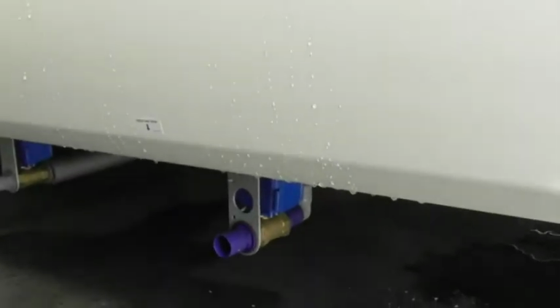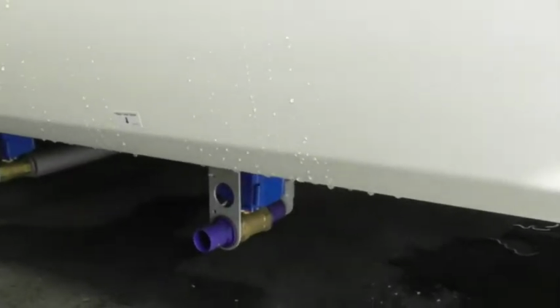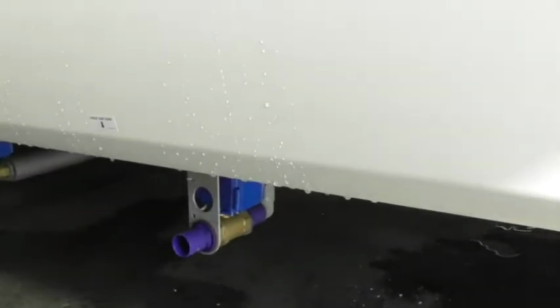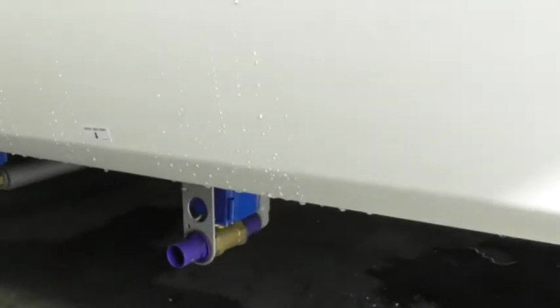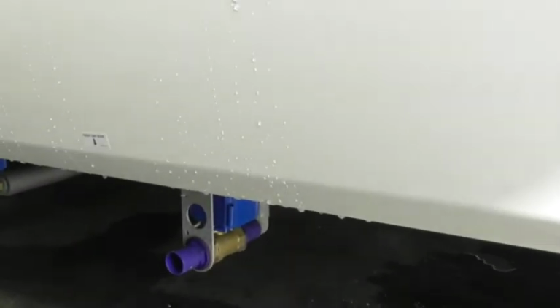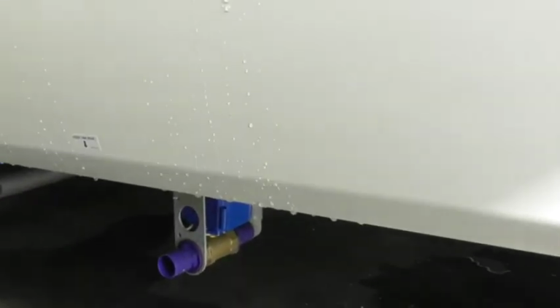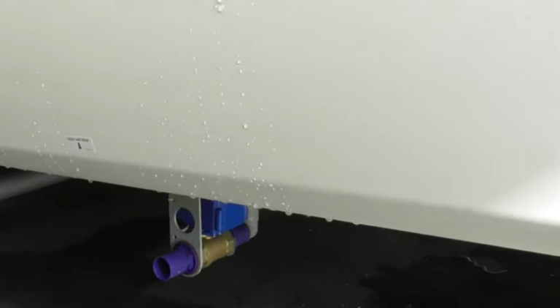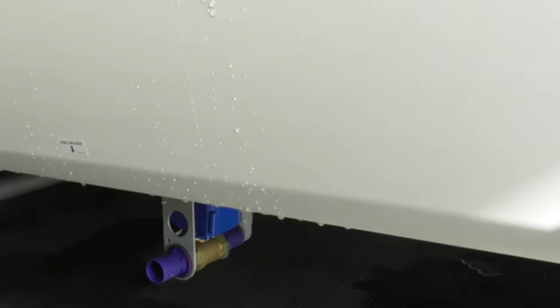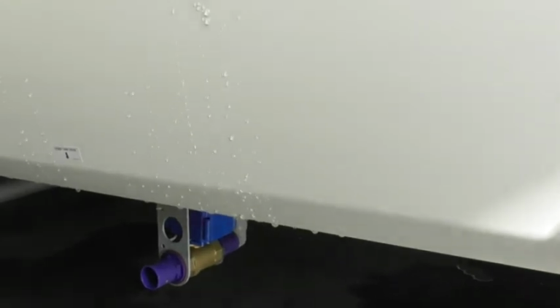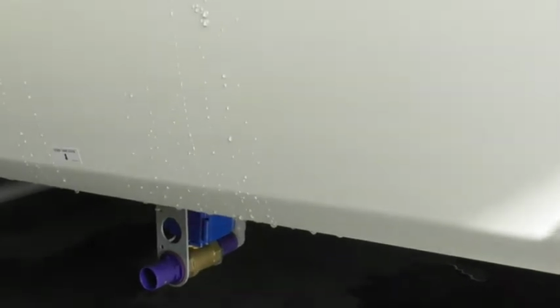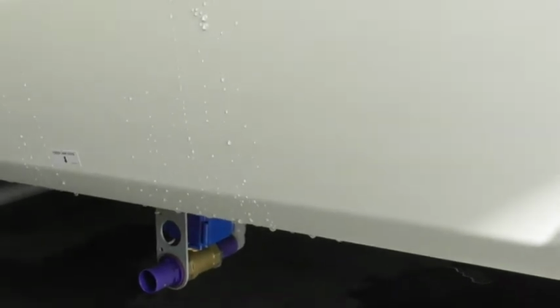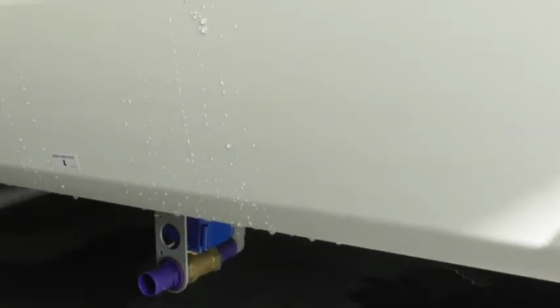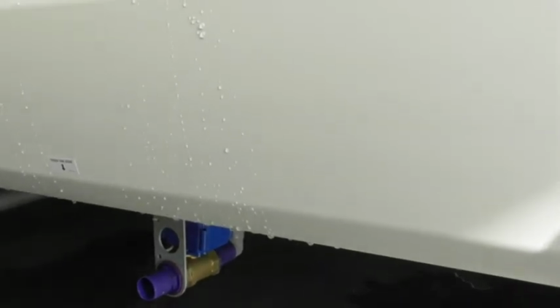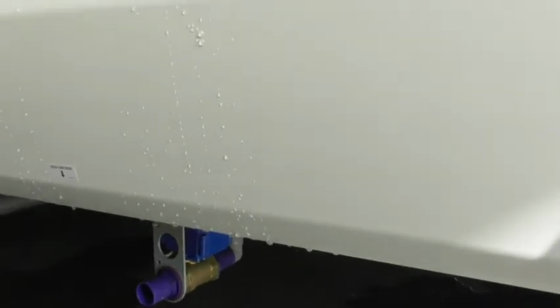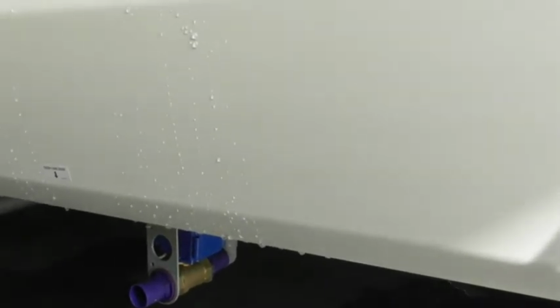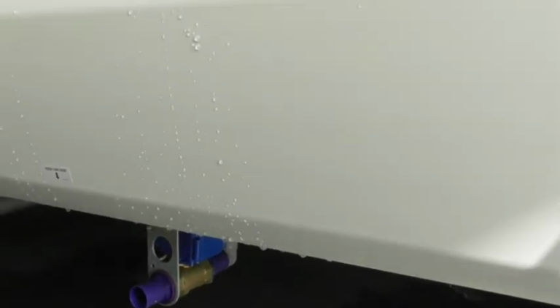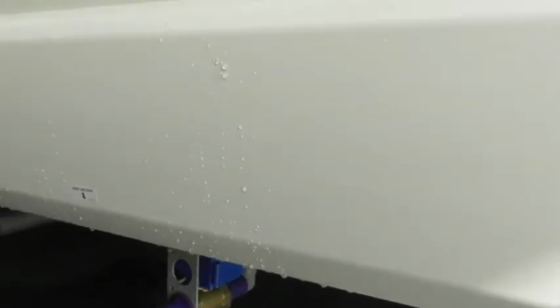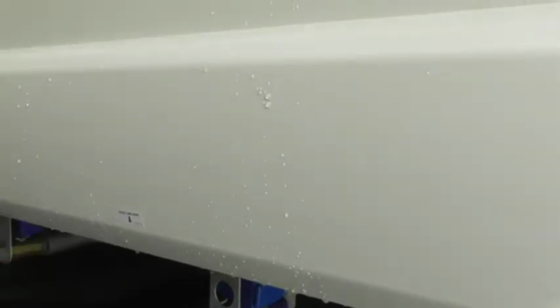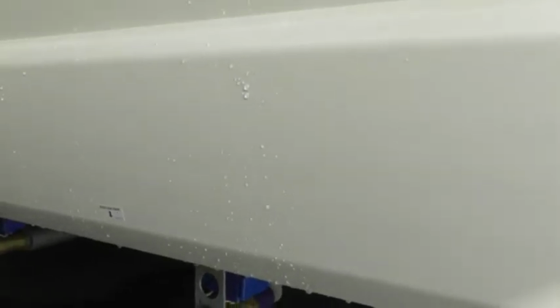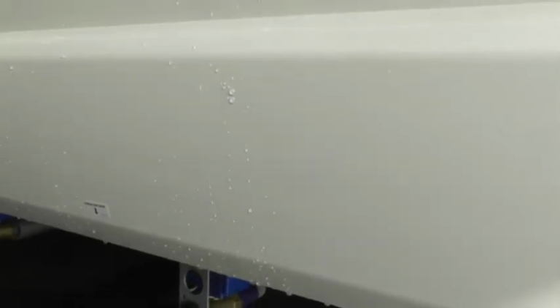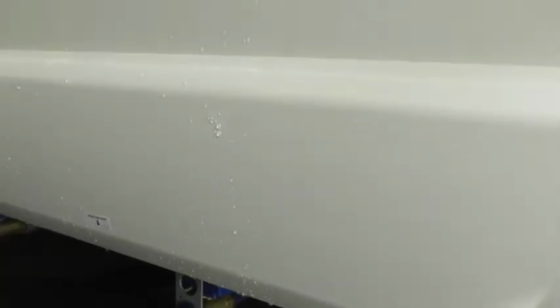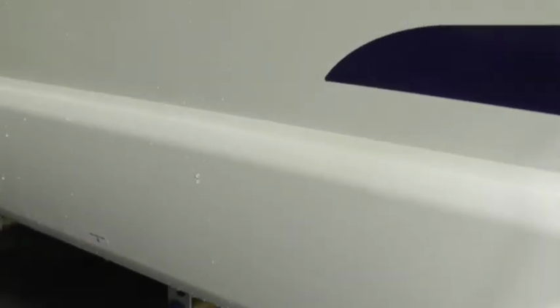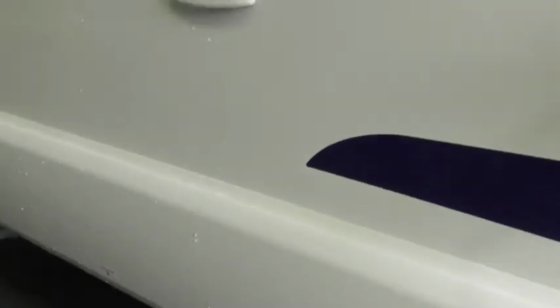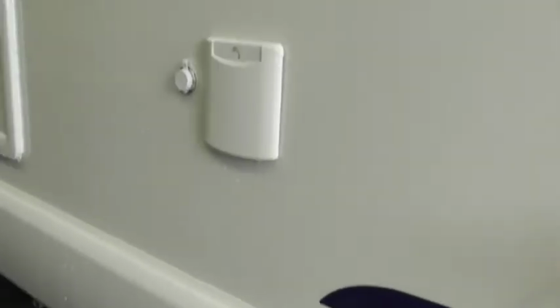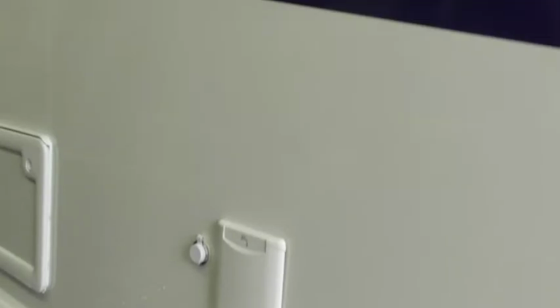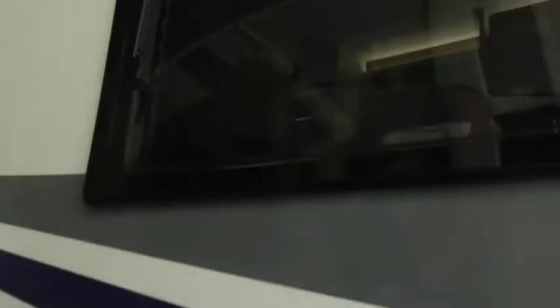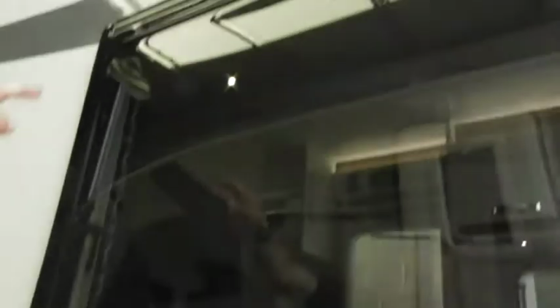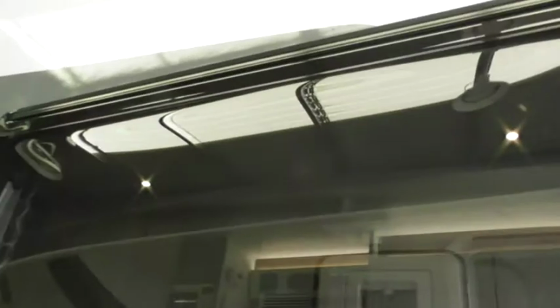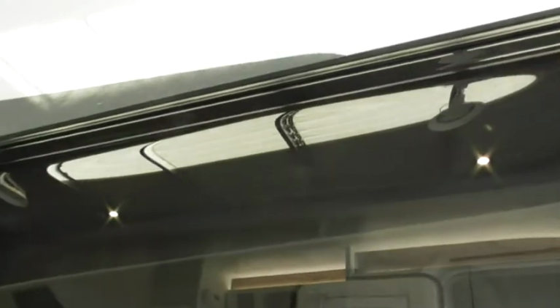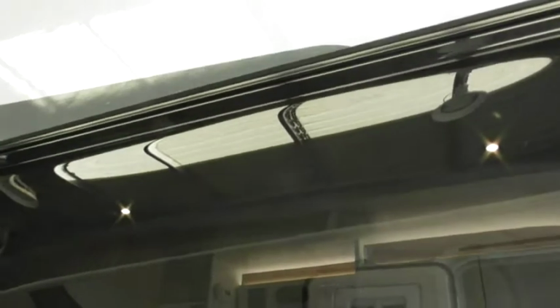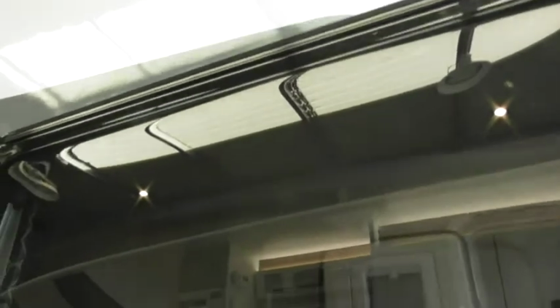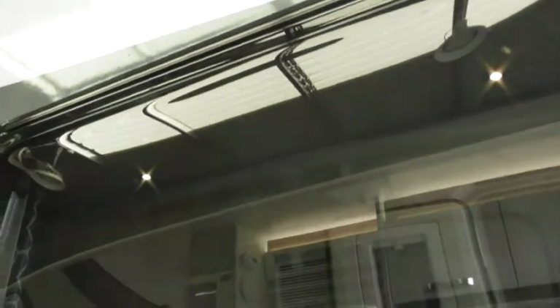So that's your drain down. This is an electronic valve, so the actual switch to drain that down is actually up on the control panel up there. I'll show you where we're inside.